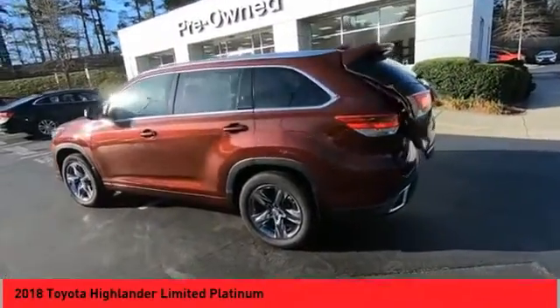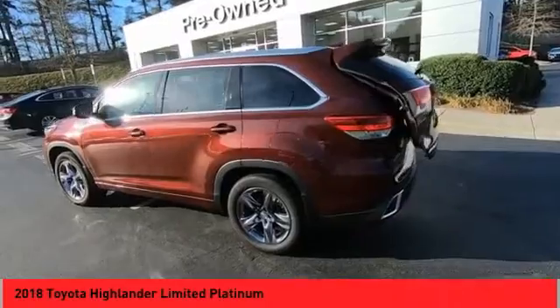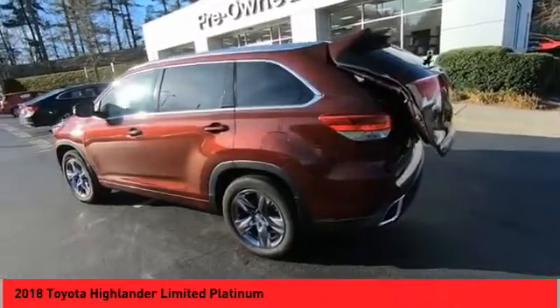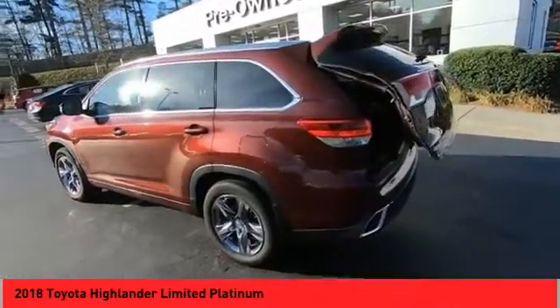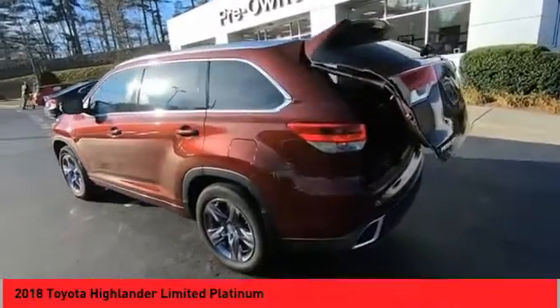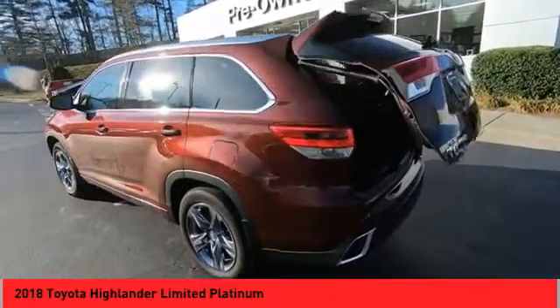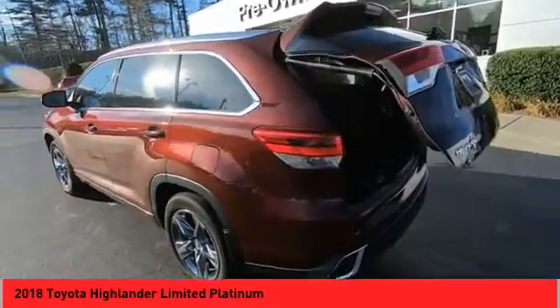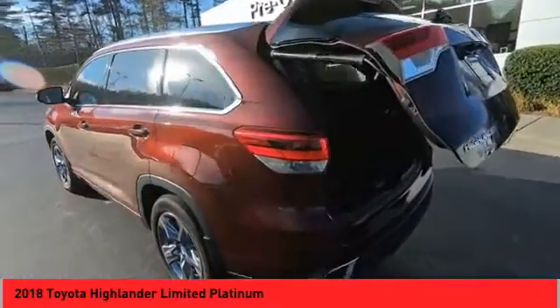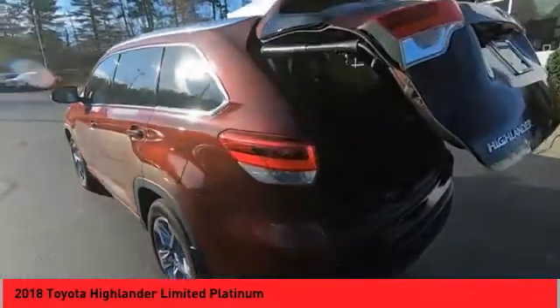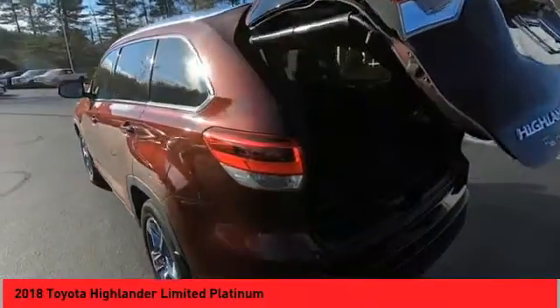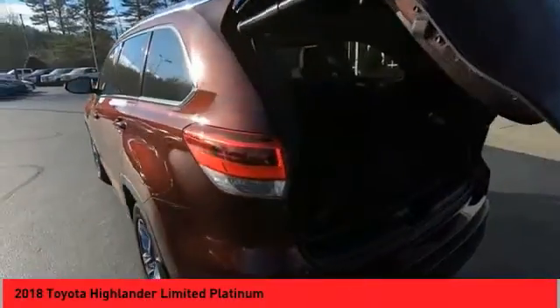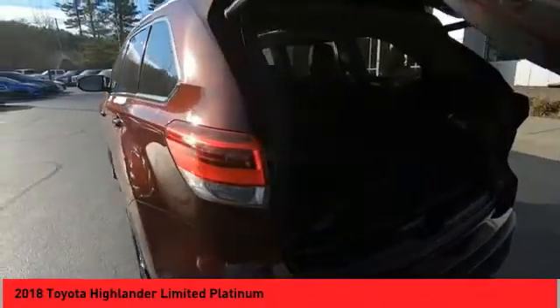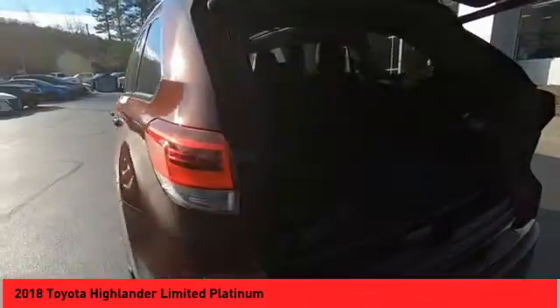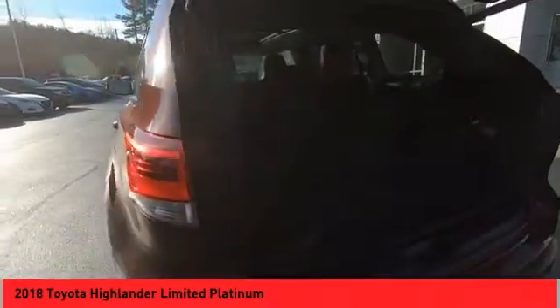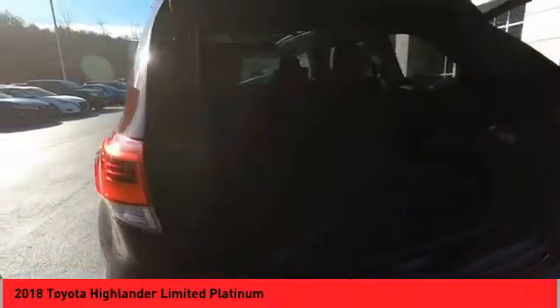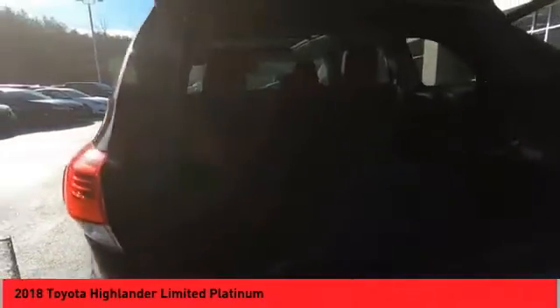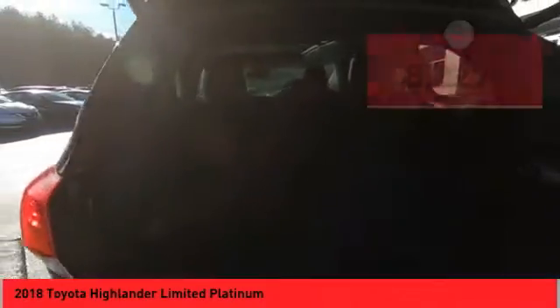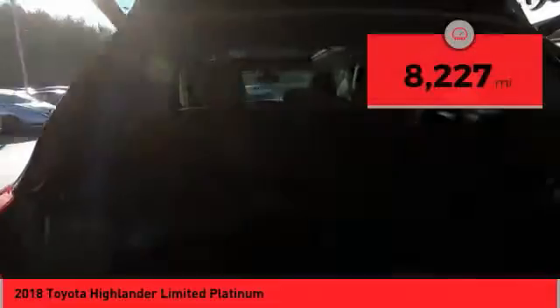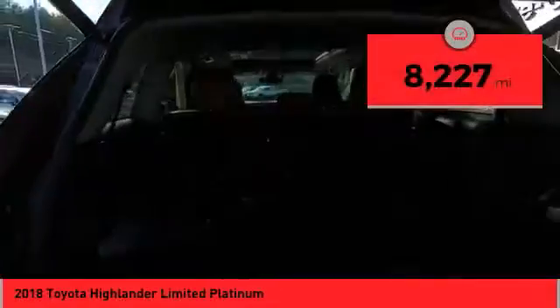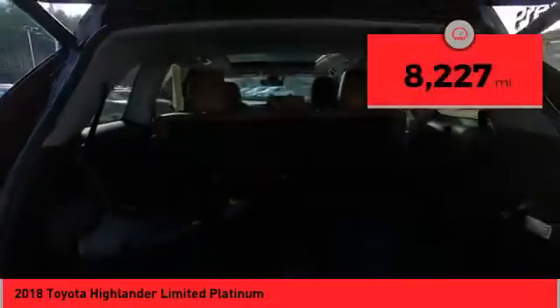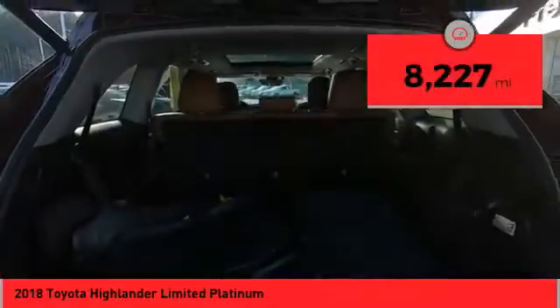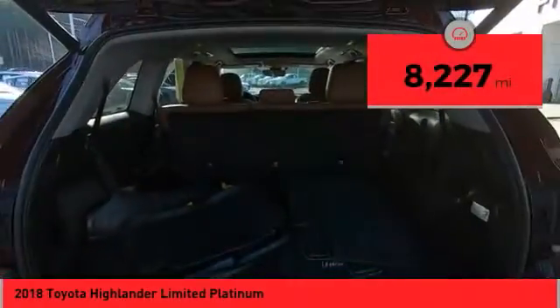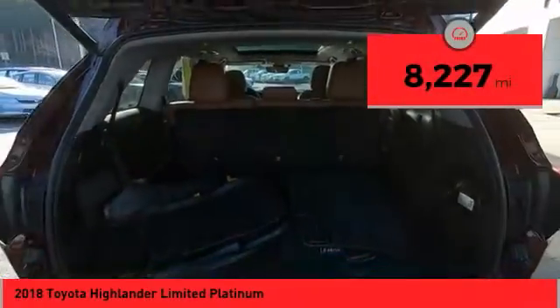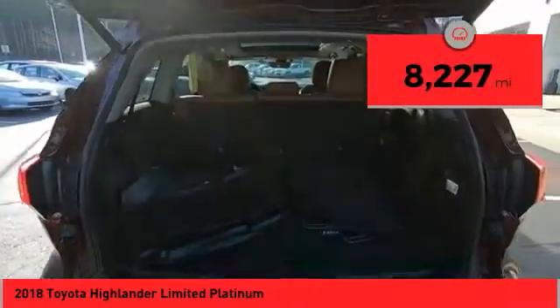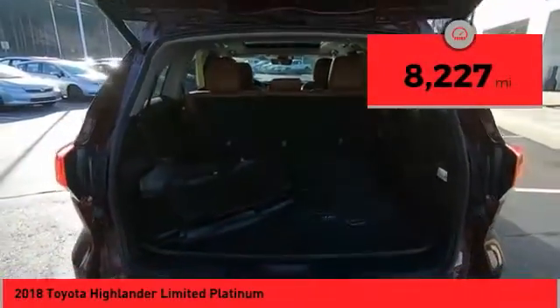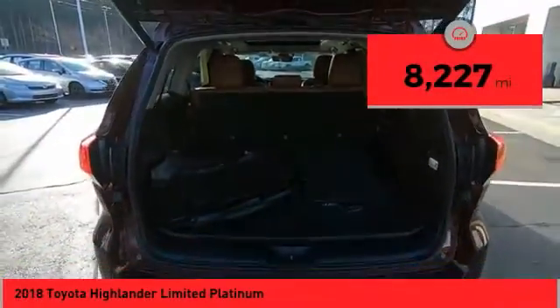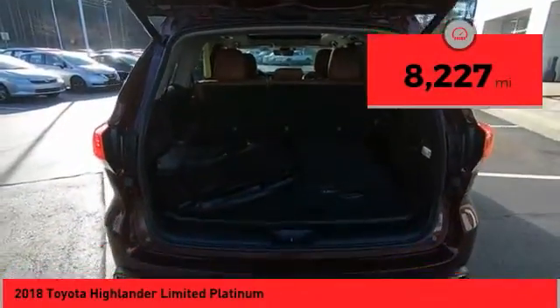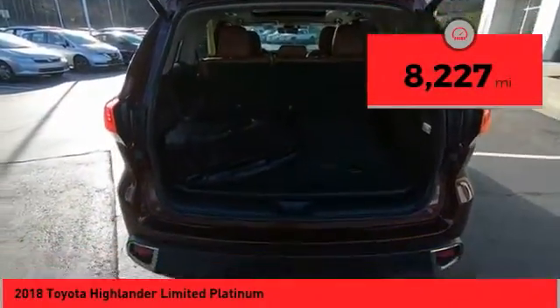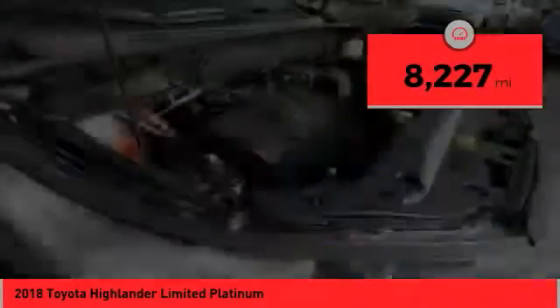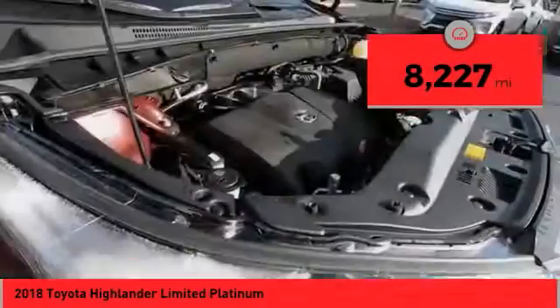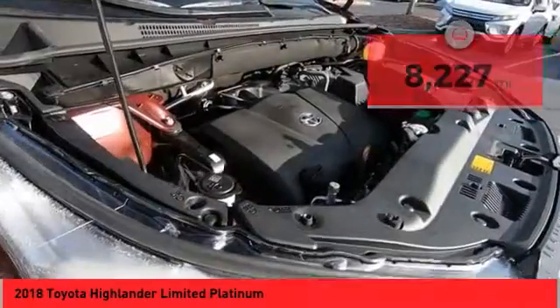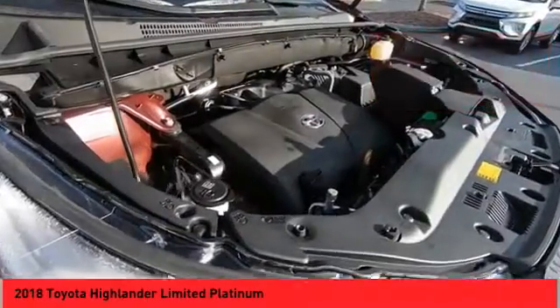A 2010 top safety pick, the Highlander is where substance meets style. This vehicle has less than 9,000 miles. Here are some of this vehicle's great options.